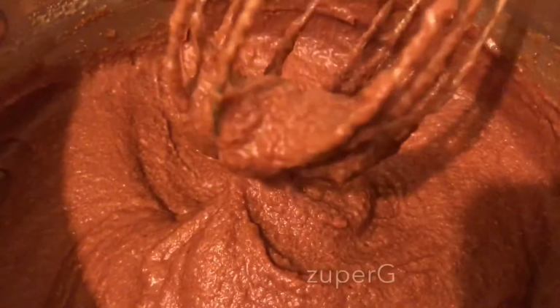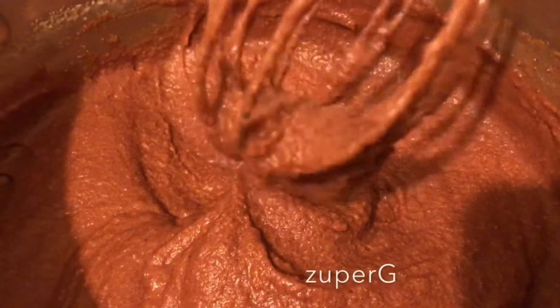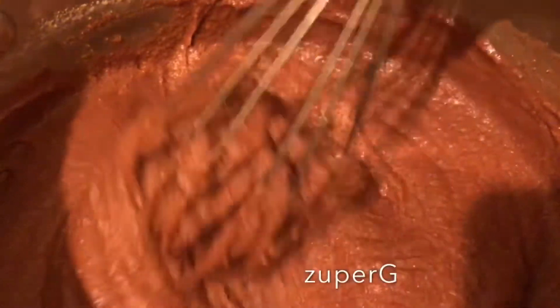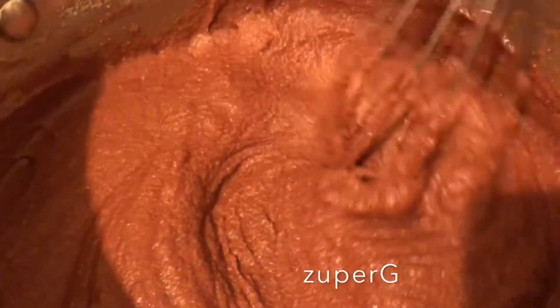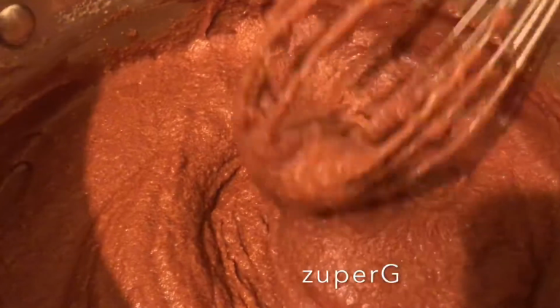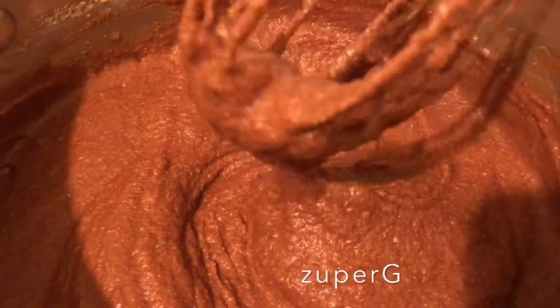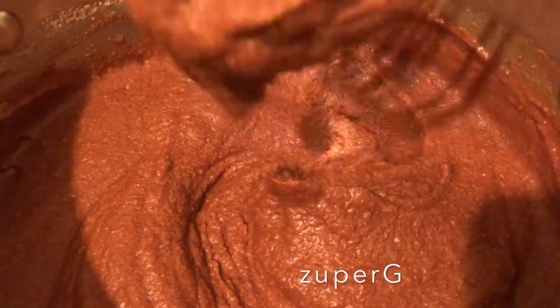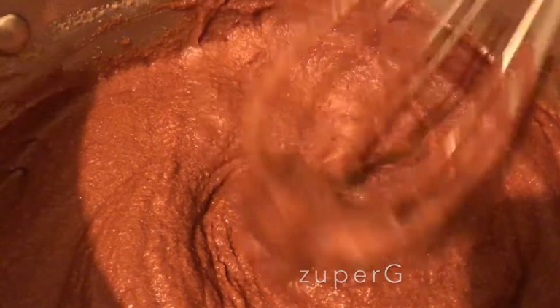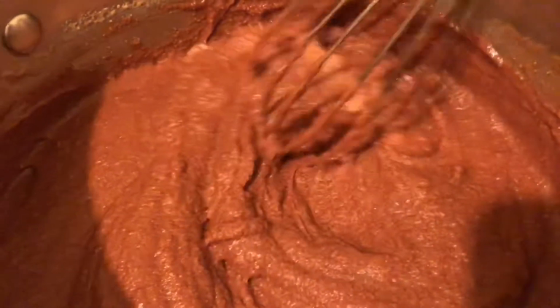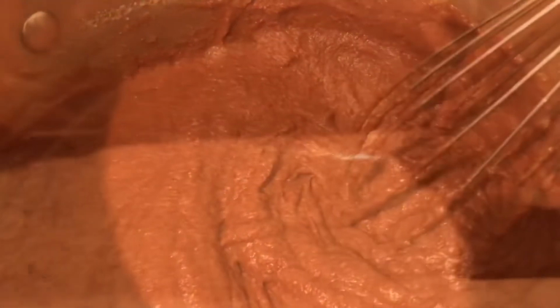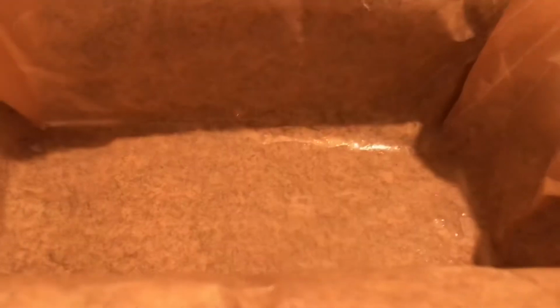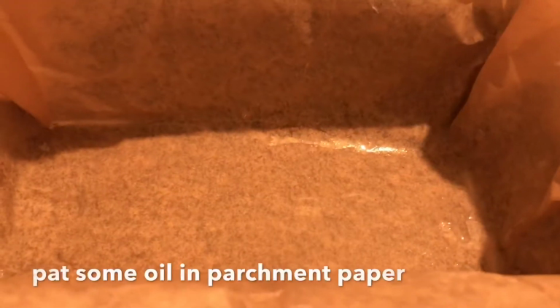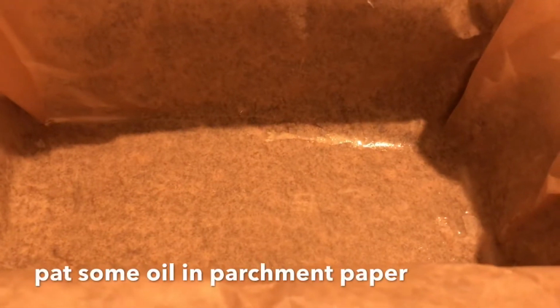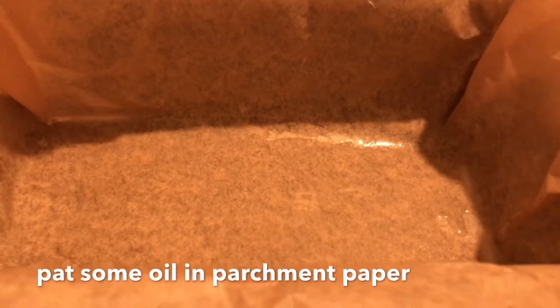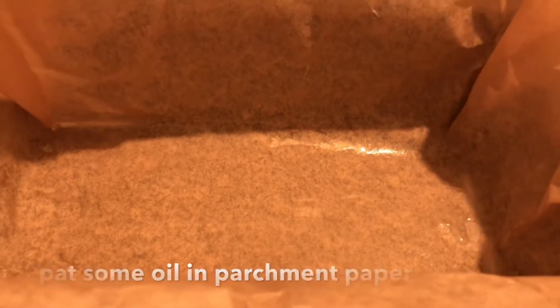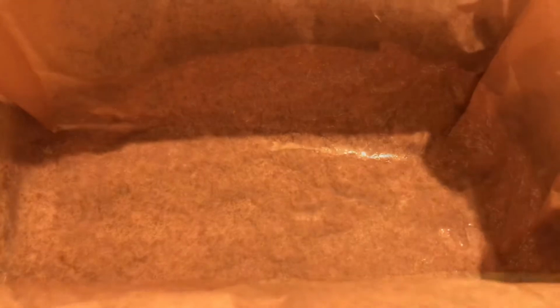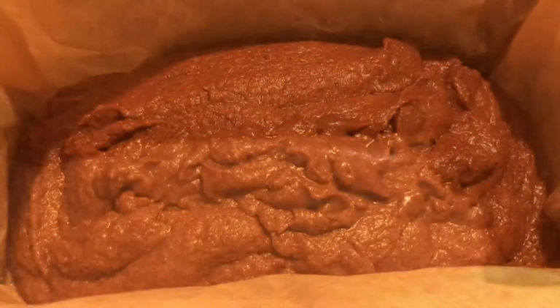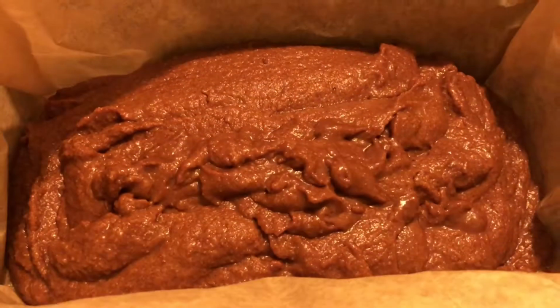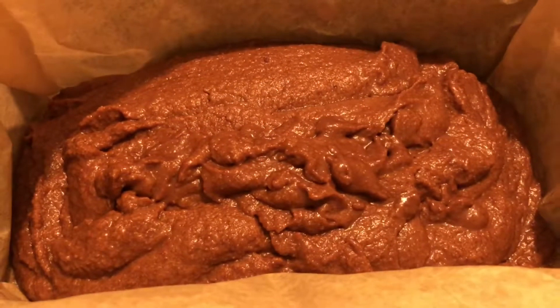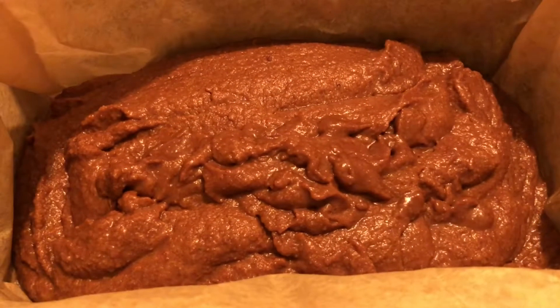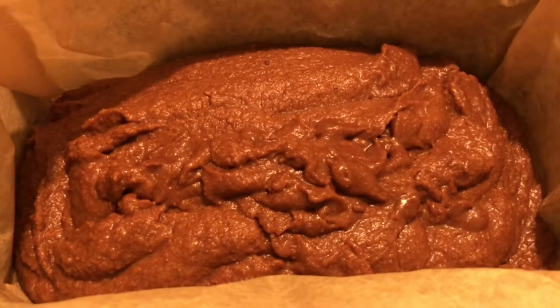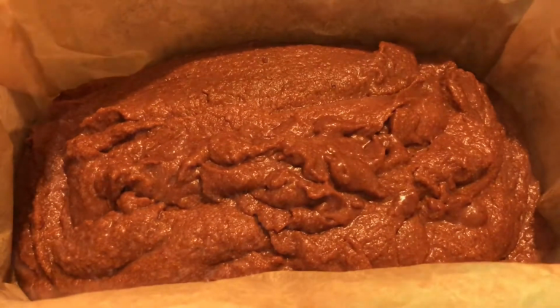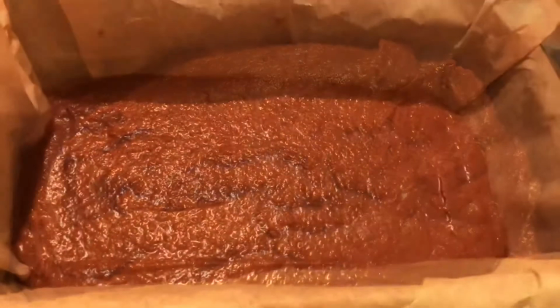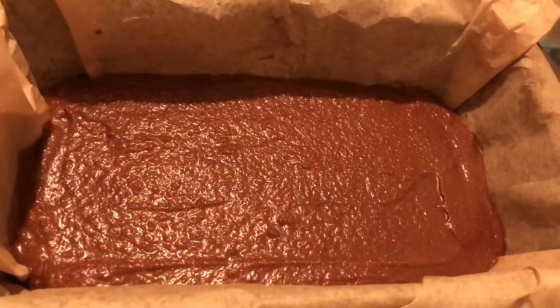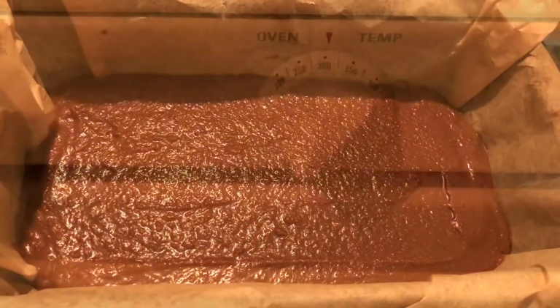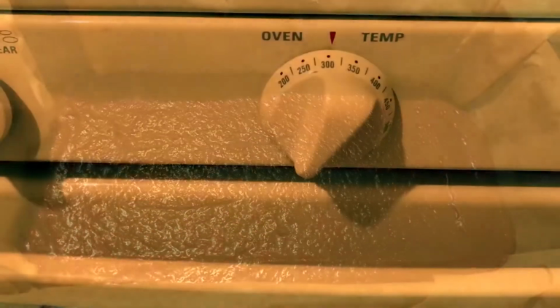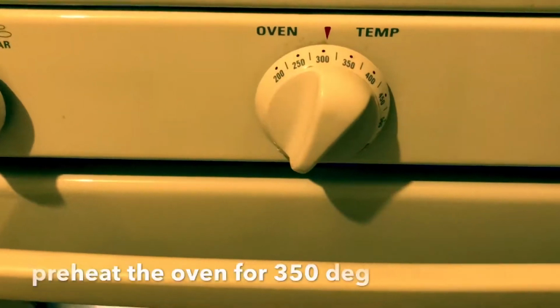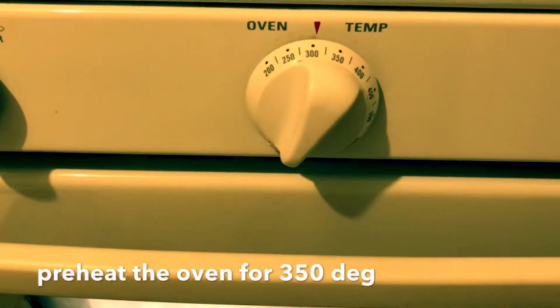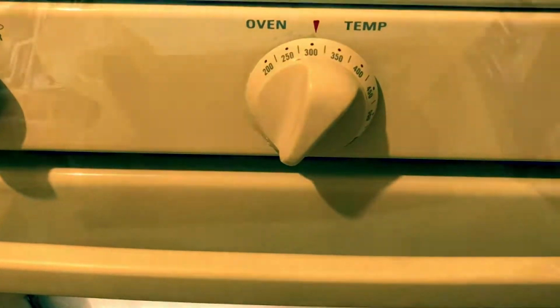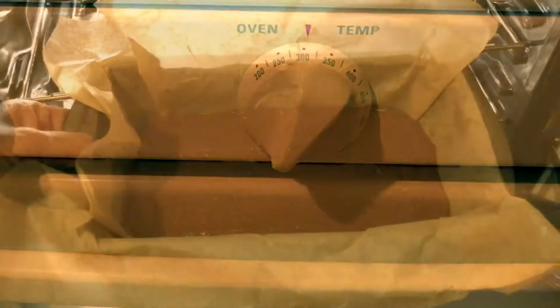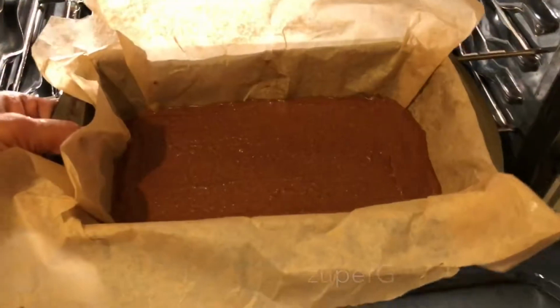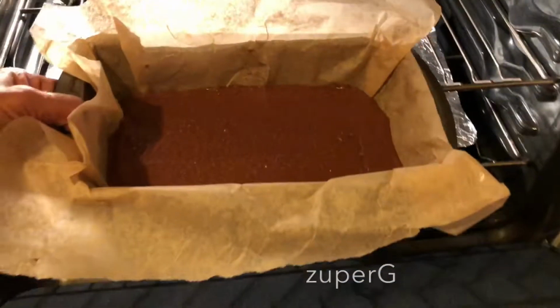It's now ready to bake. Pat some oil on the parchment paper, pour the mixture, and spread evenly. Preheat the oven to 300 degrees — now we are ready to bake.